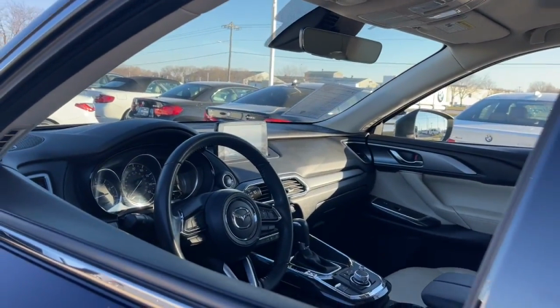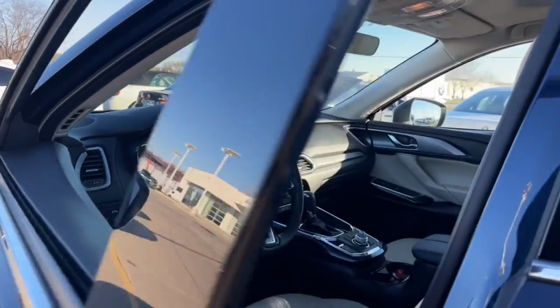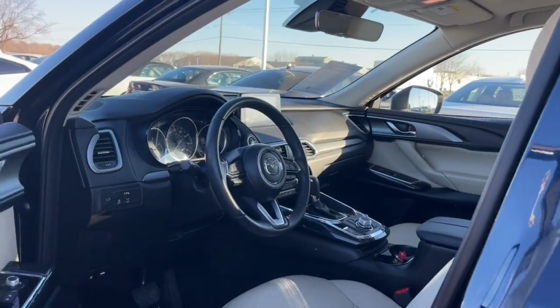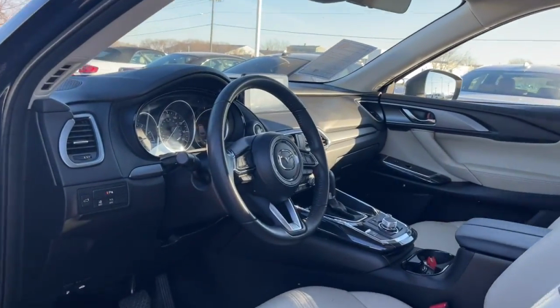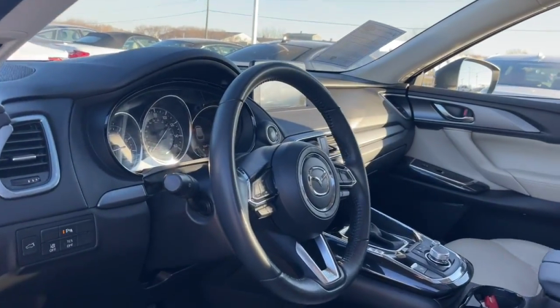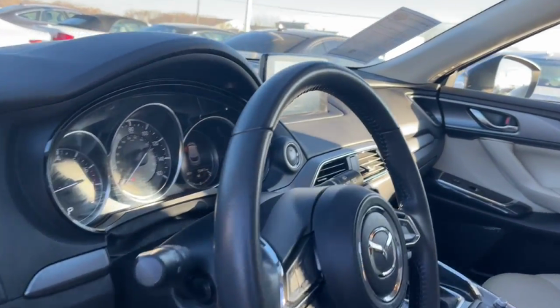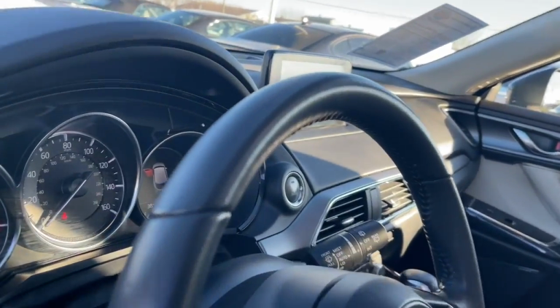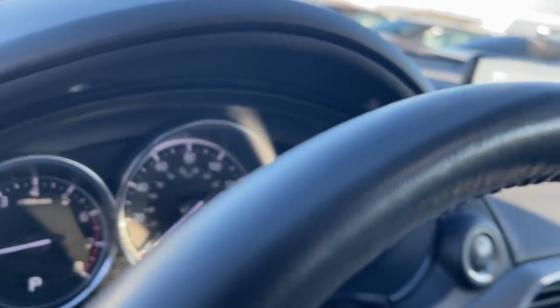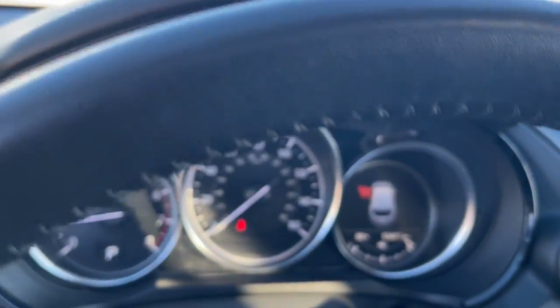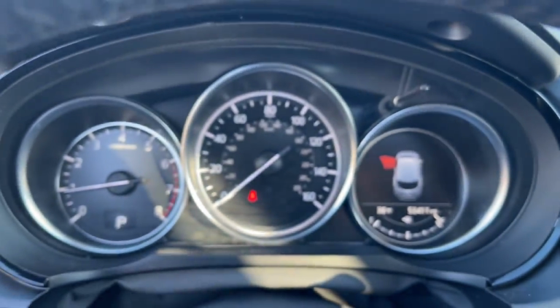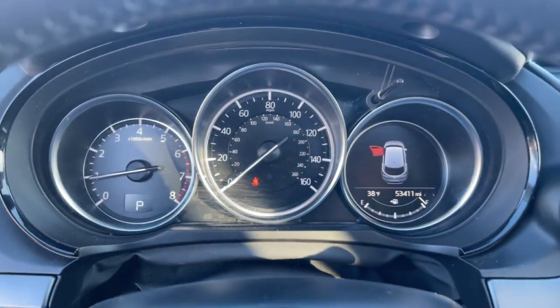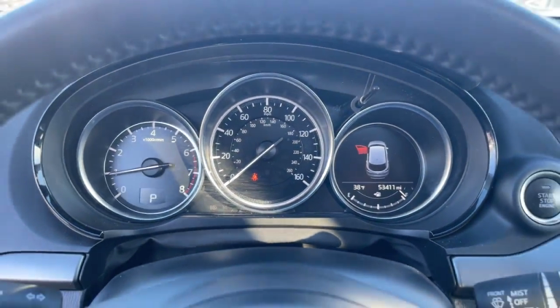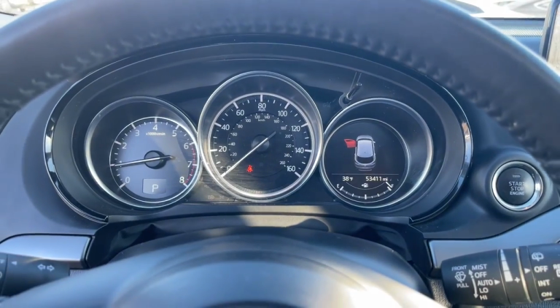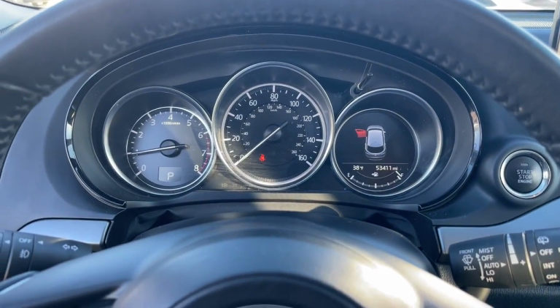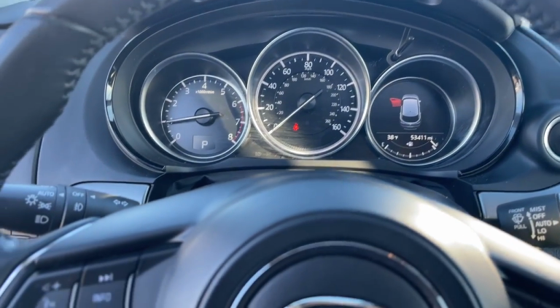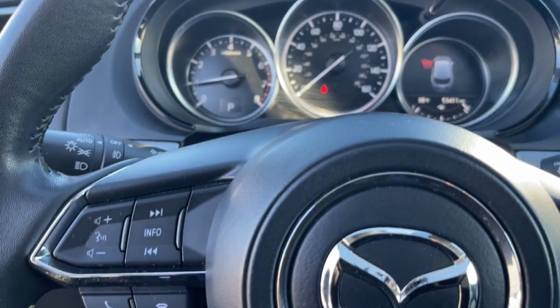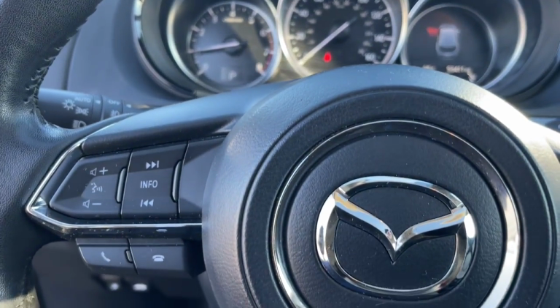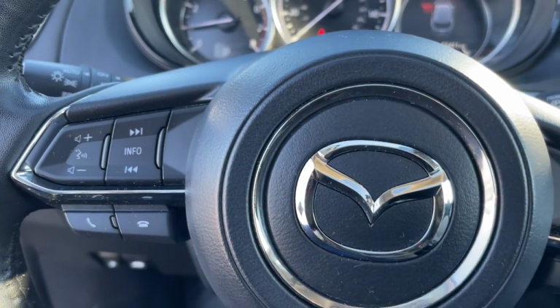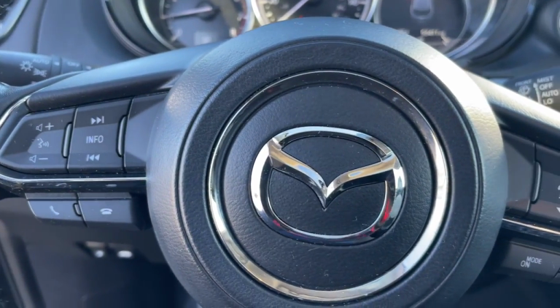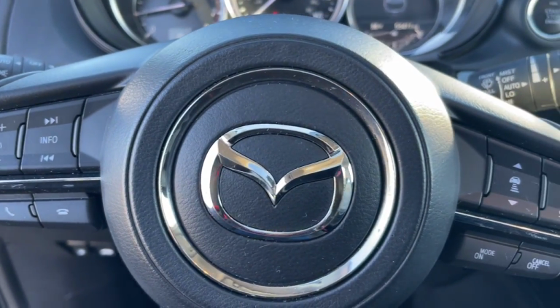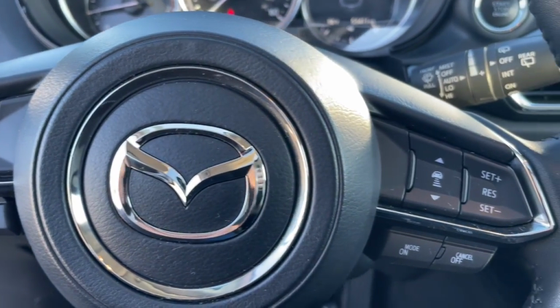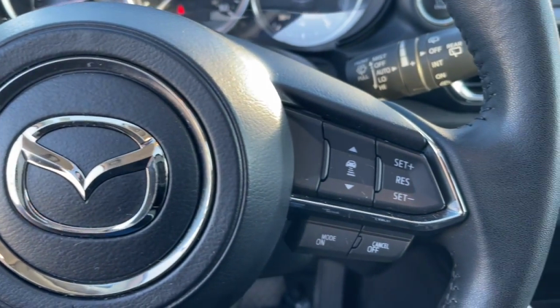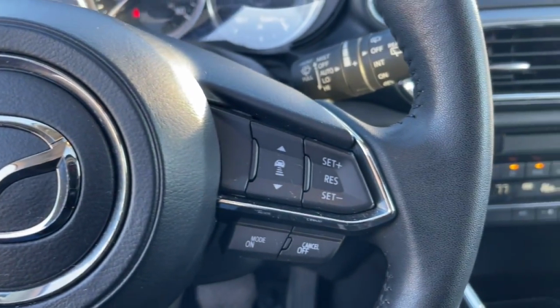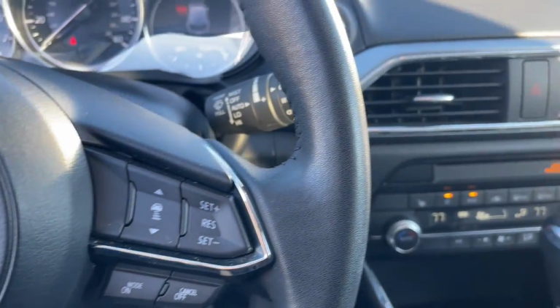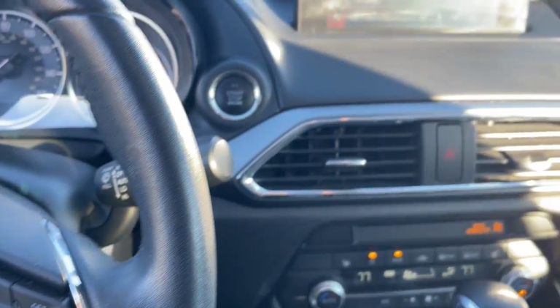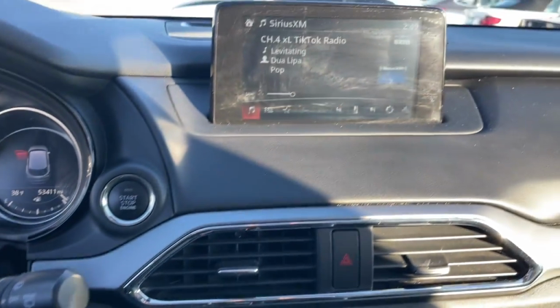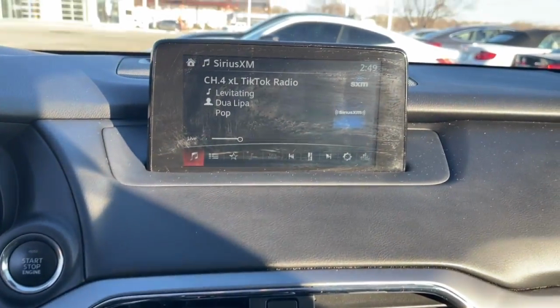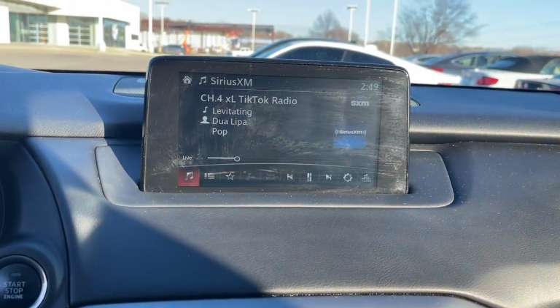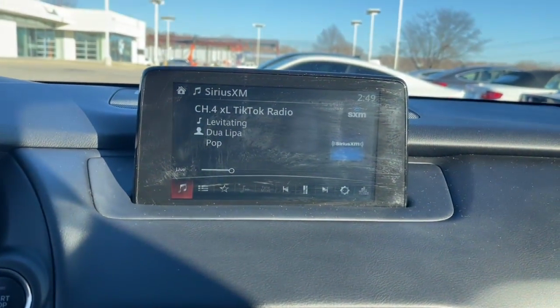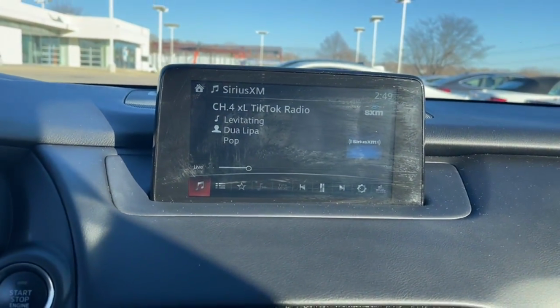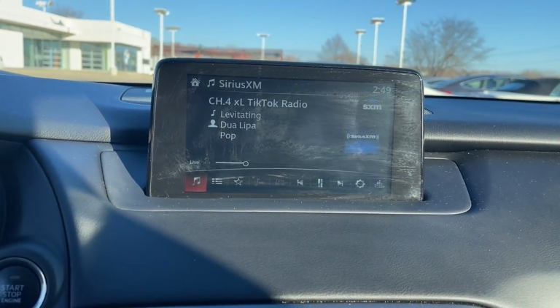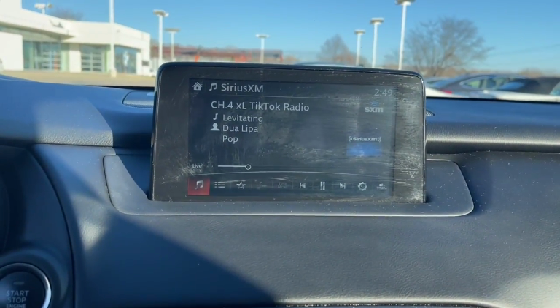Three rows of seating, above-class interior materials and design, flexible layout, advanced safety features, and handsome looks are all on board so you can relax and enjoy whatever the road has in store. These are just some of the great options this vehicle comes with.